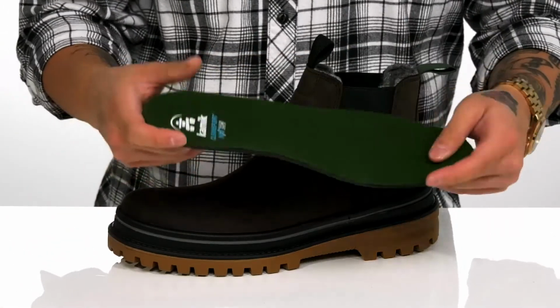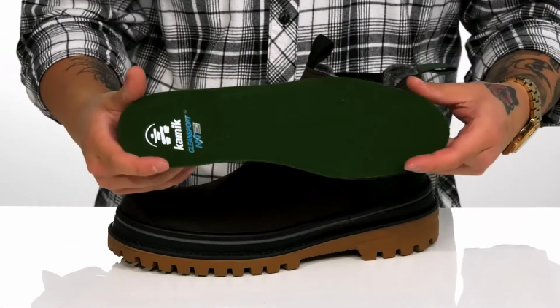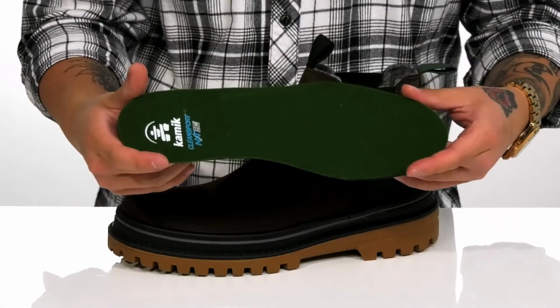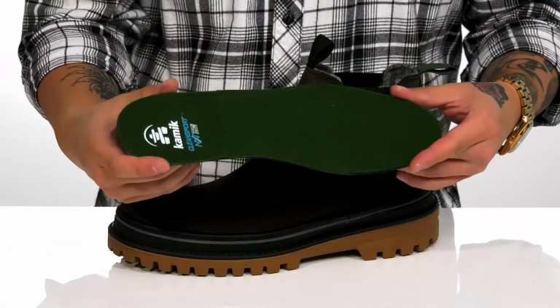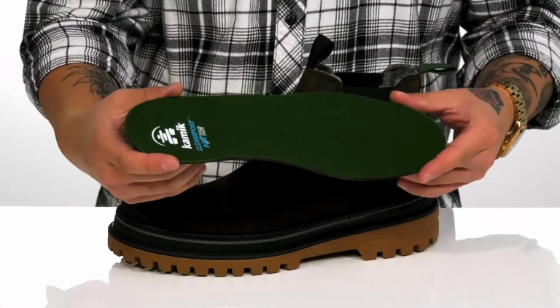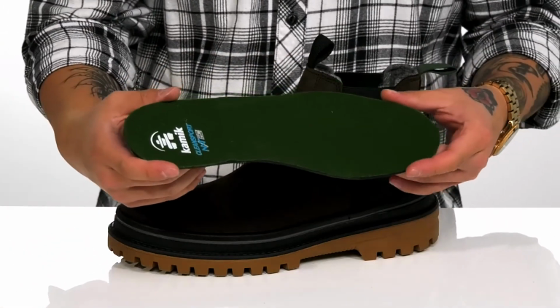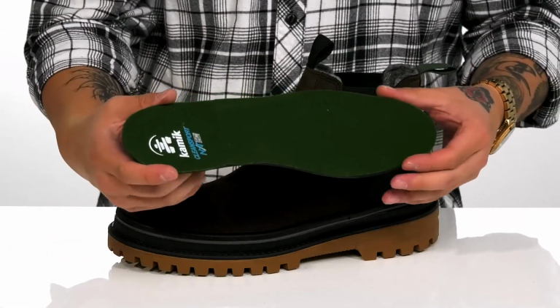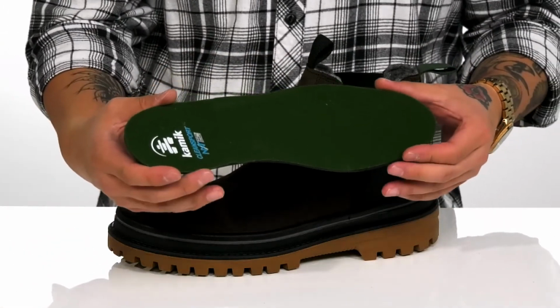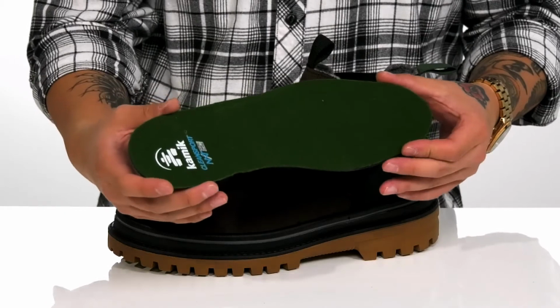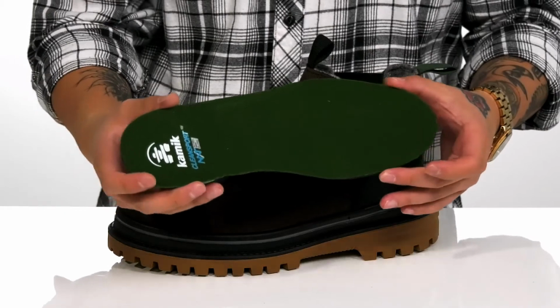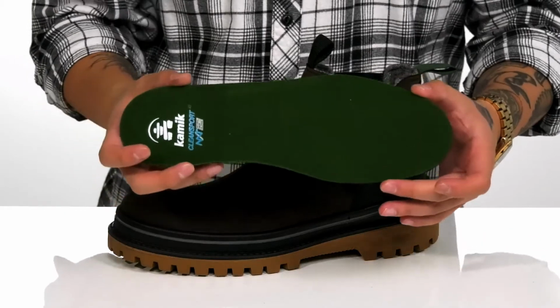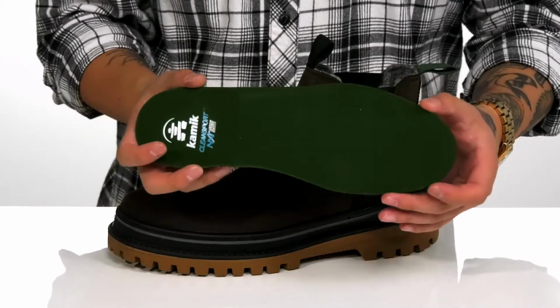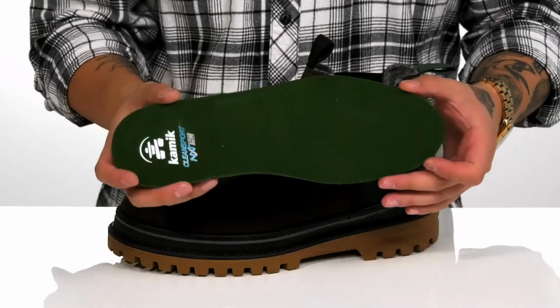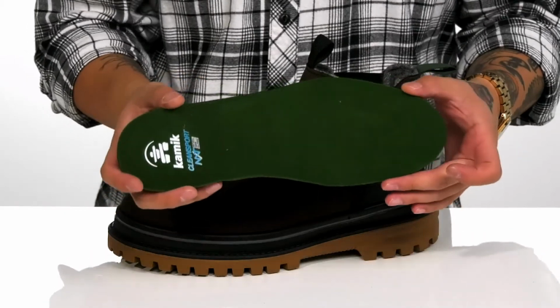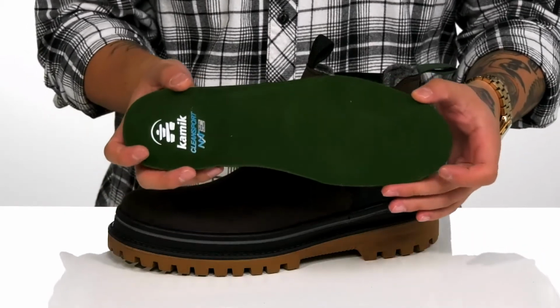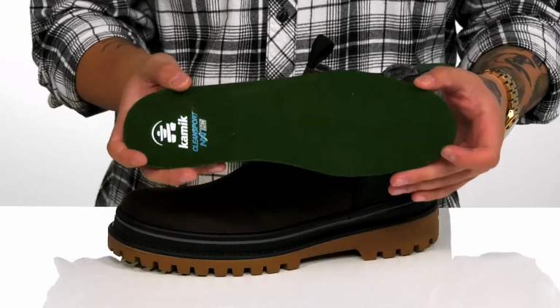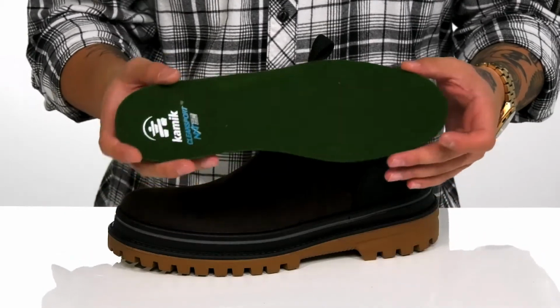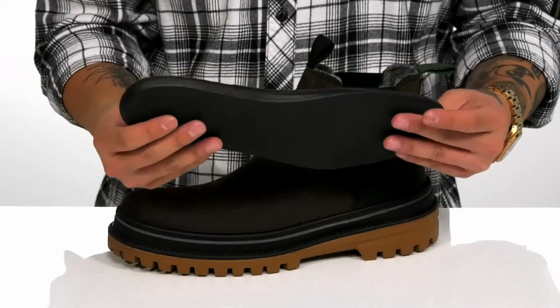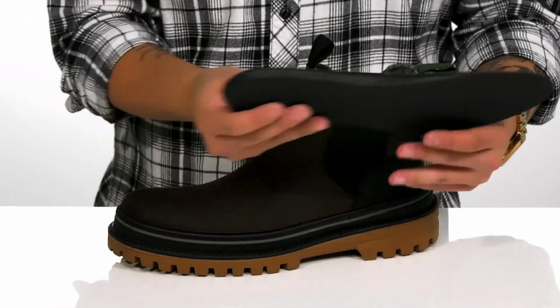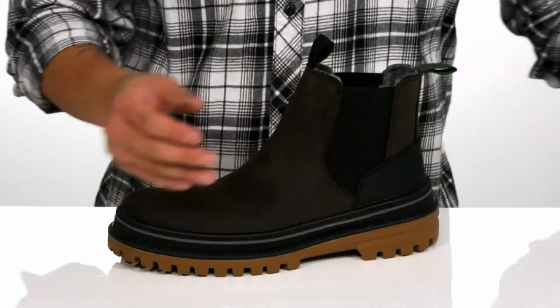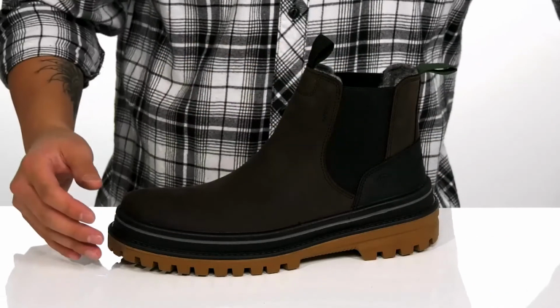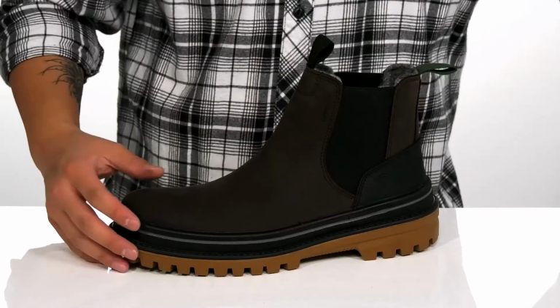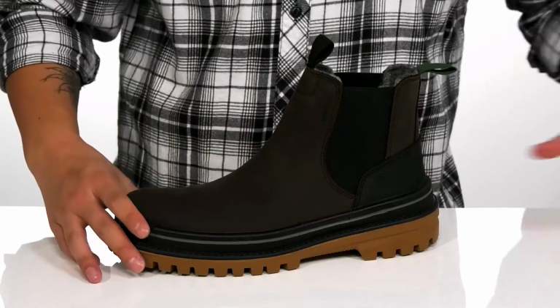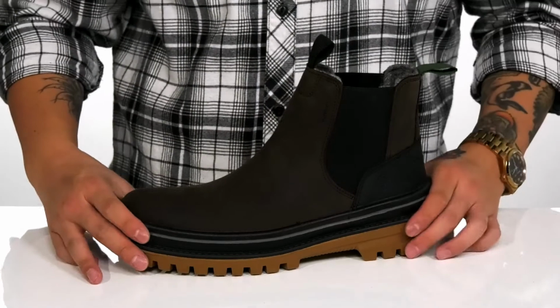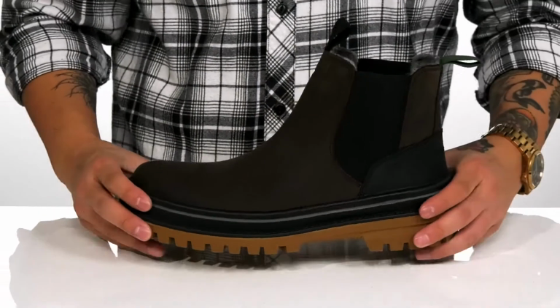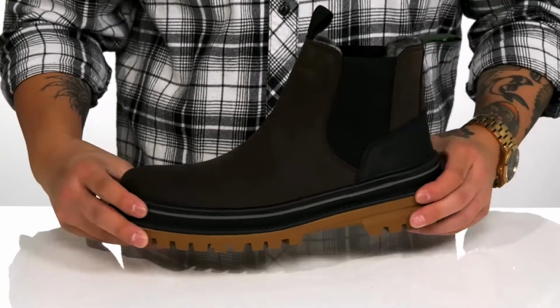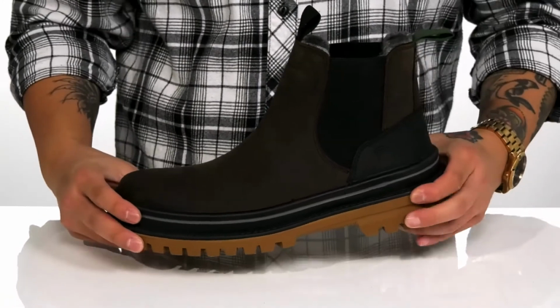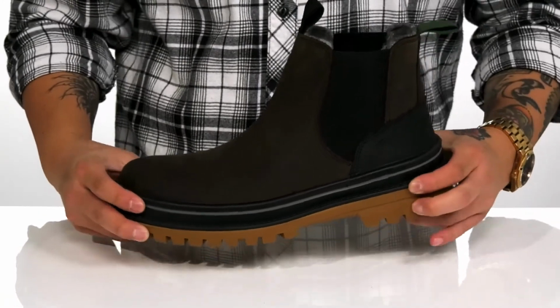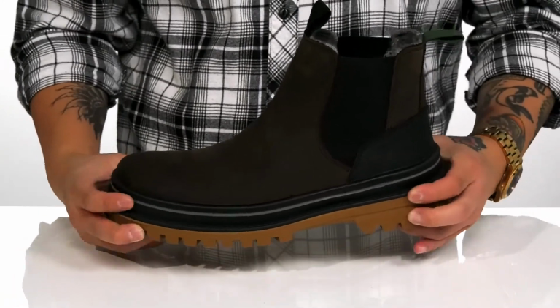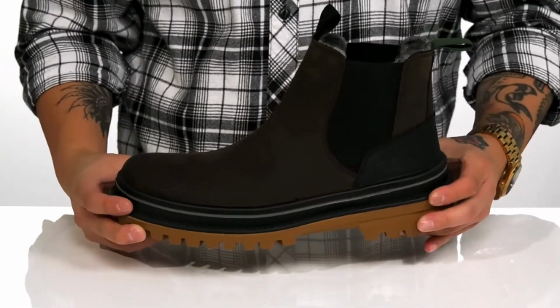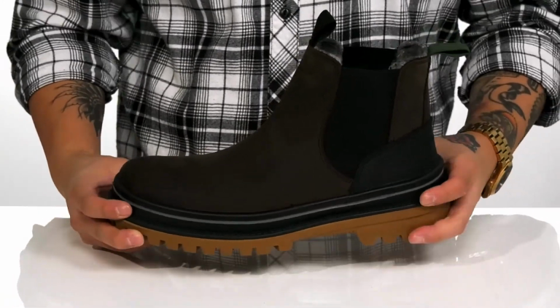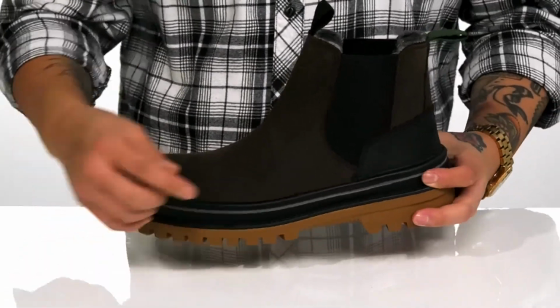It features the Clean Sport Natural Odor Control to promote a healthy foot environment while you wear this shoe. This sits on top of a nice thick midsole design that's still lightweight.